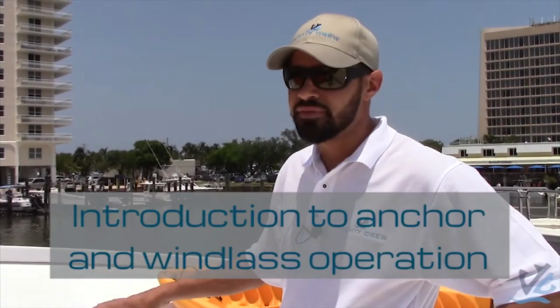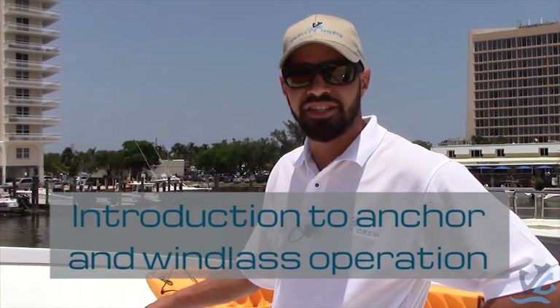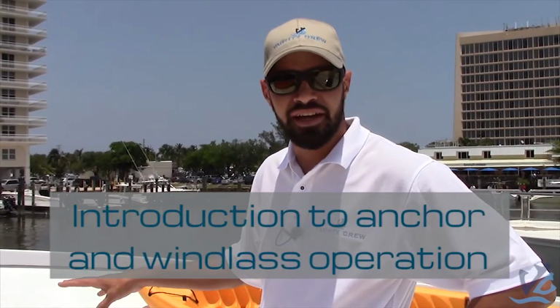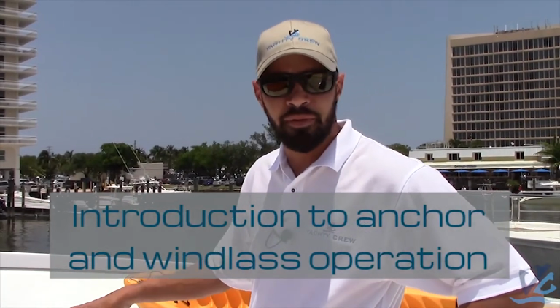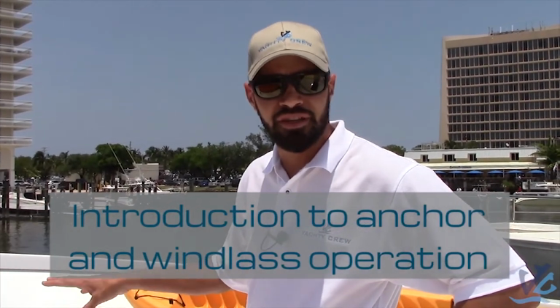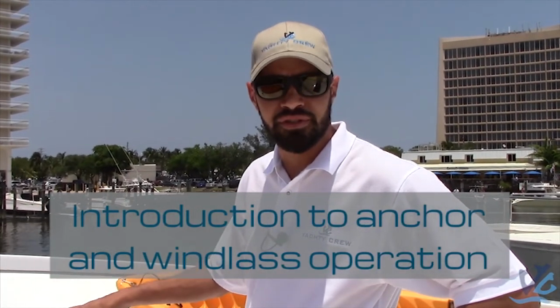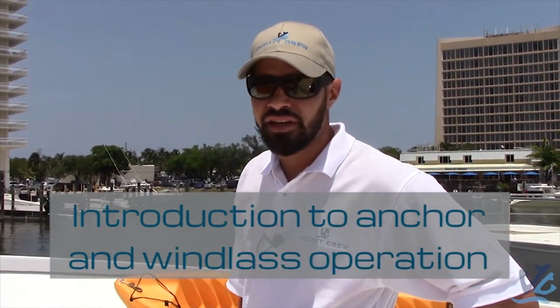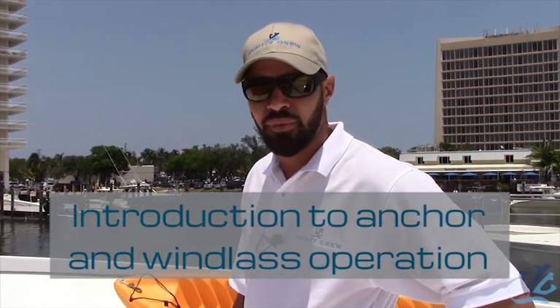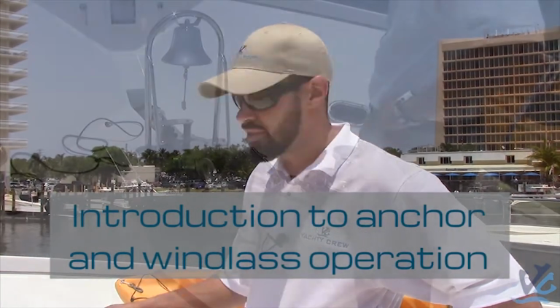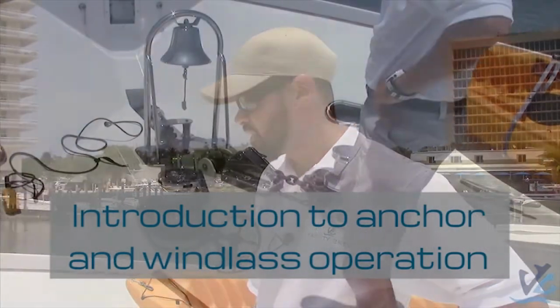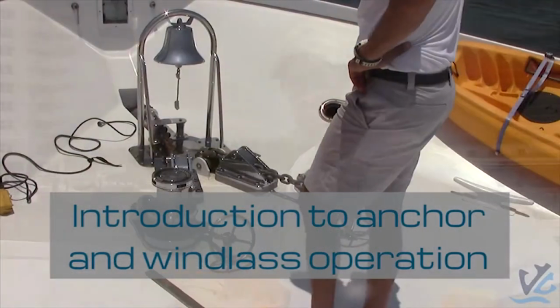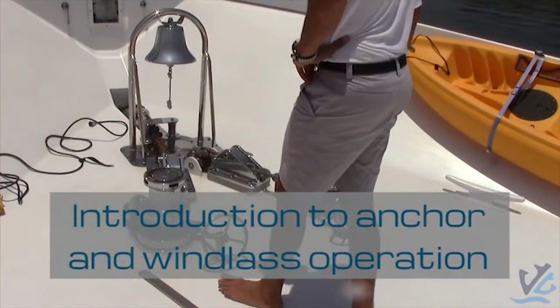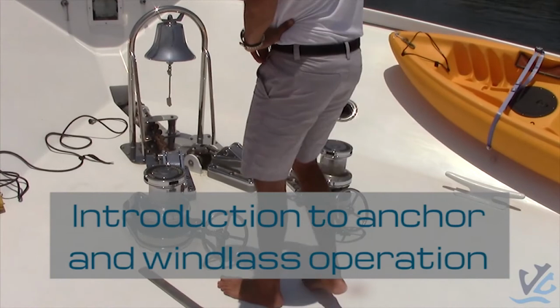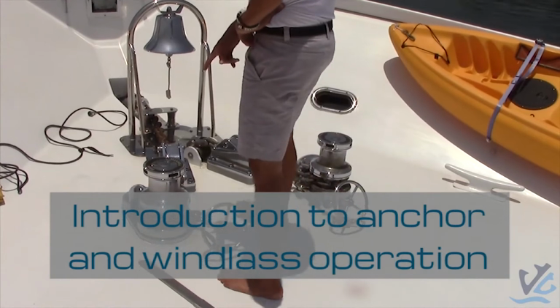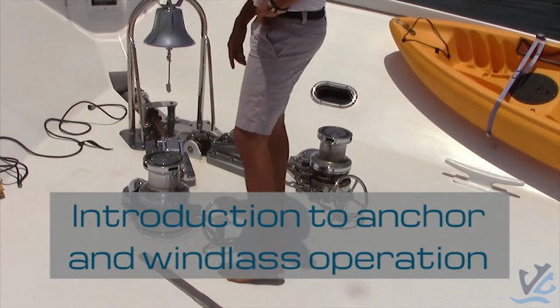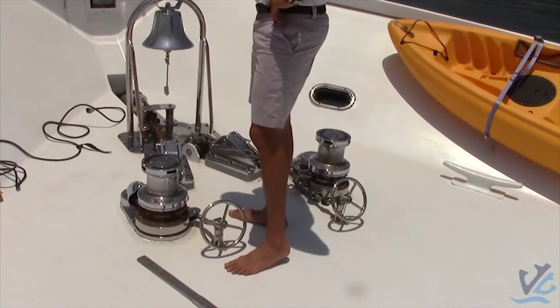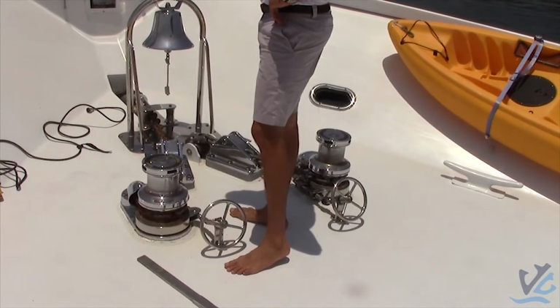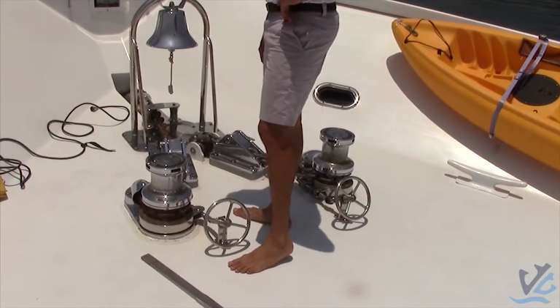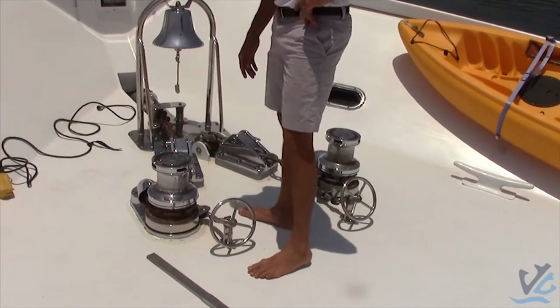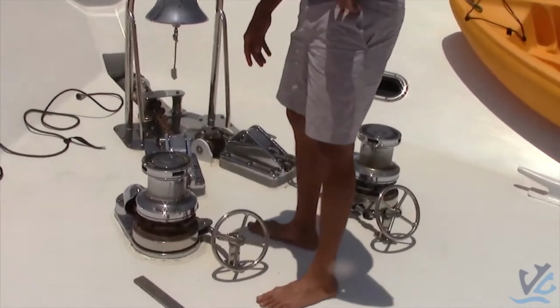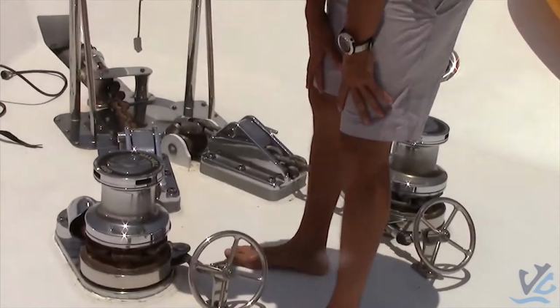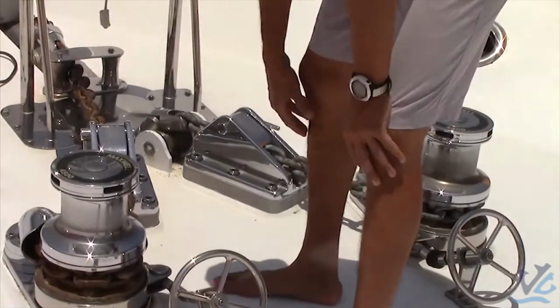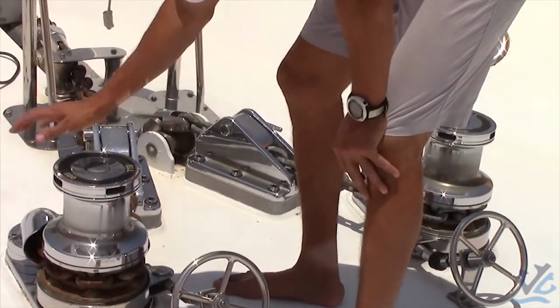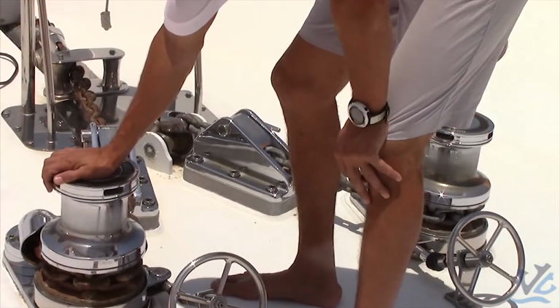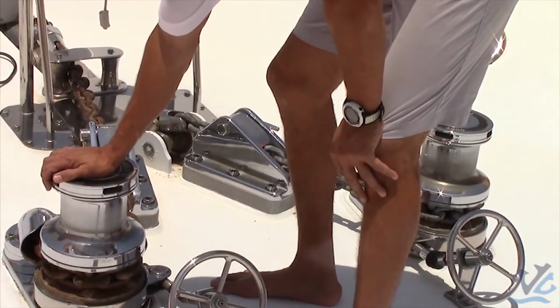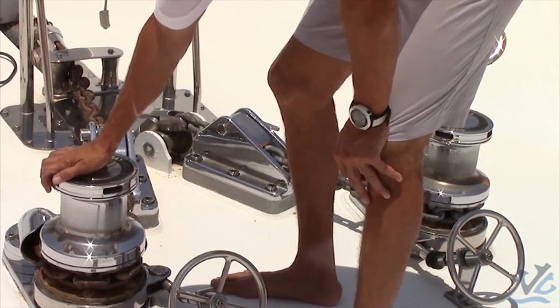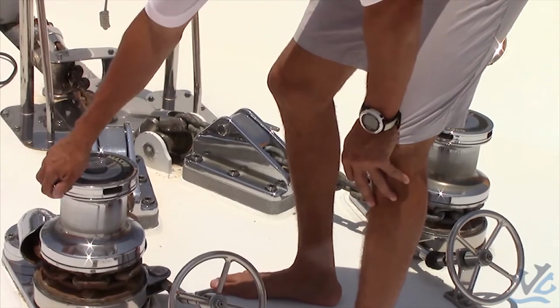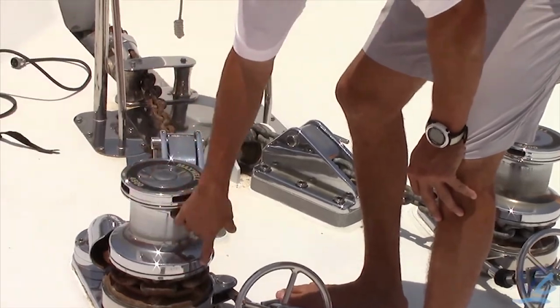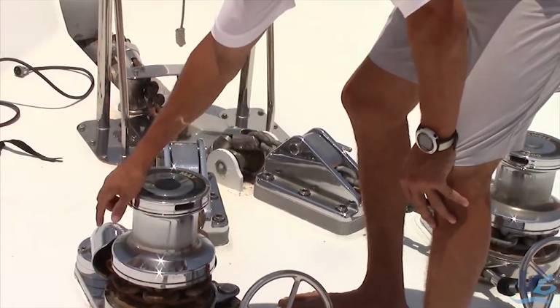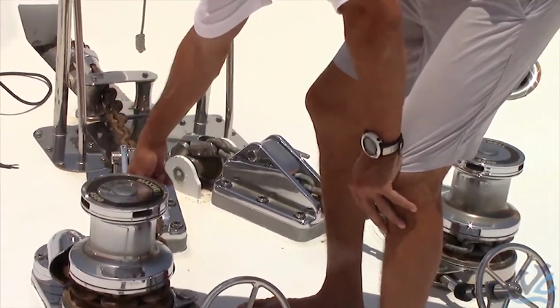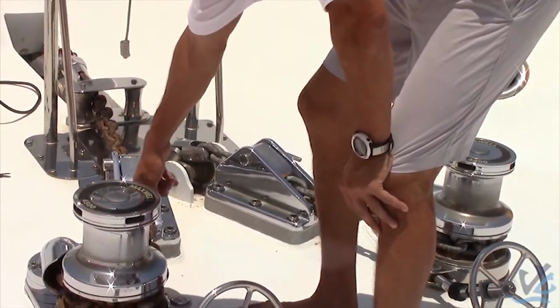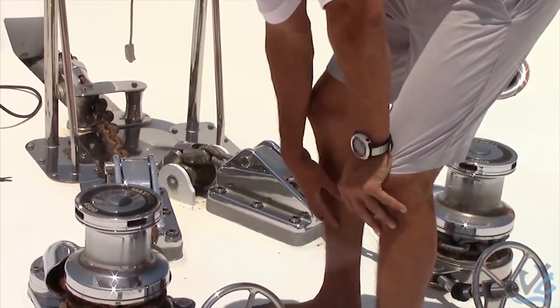Now we're going to teach you how to properly use a windlass. This is a Mack 12 4500, and pretty much you have your capstan here, together with where the chain goes down into the chain locker.